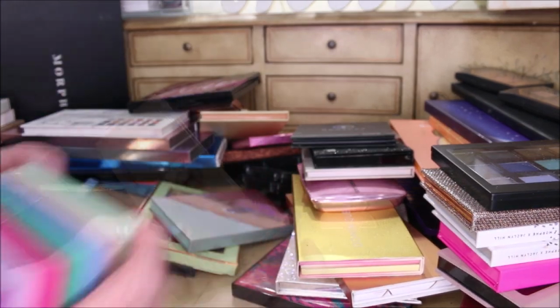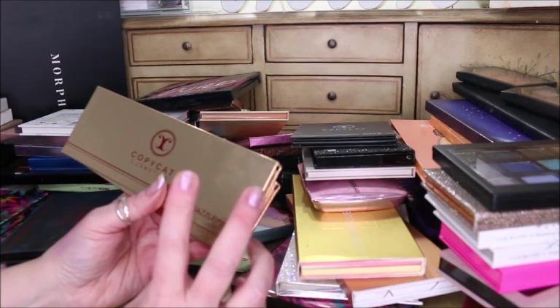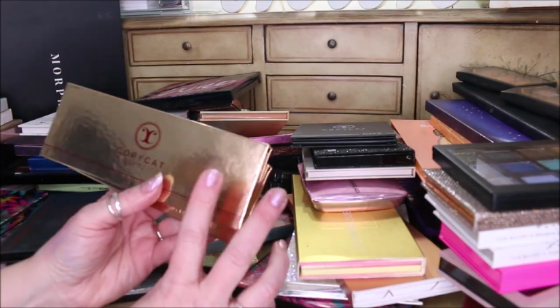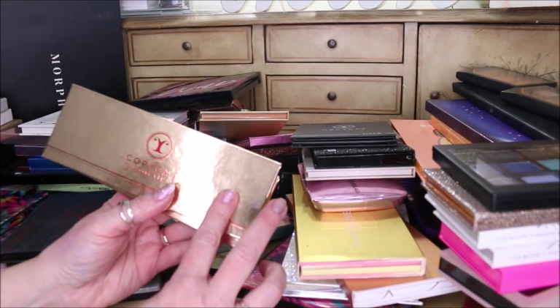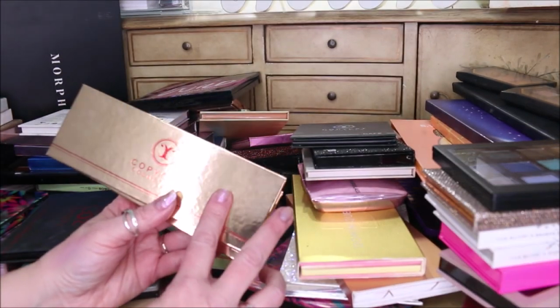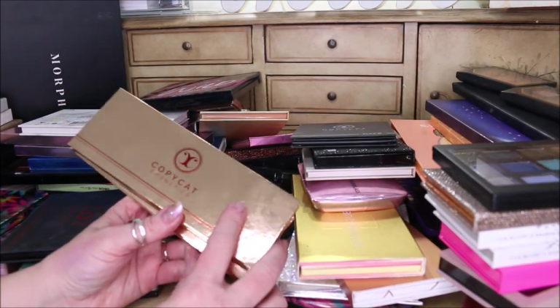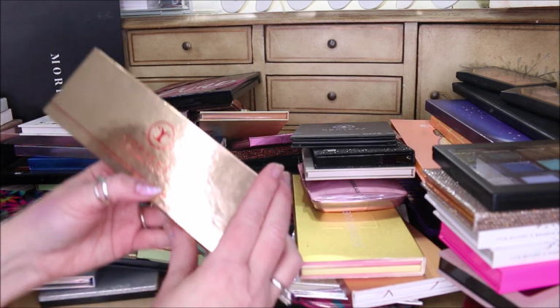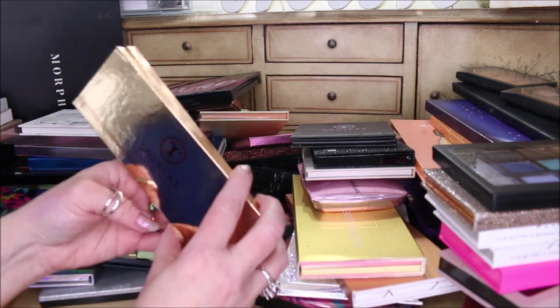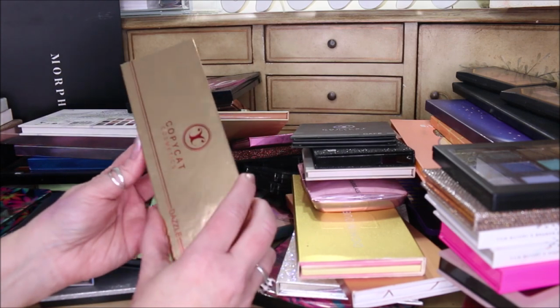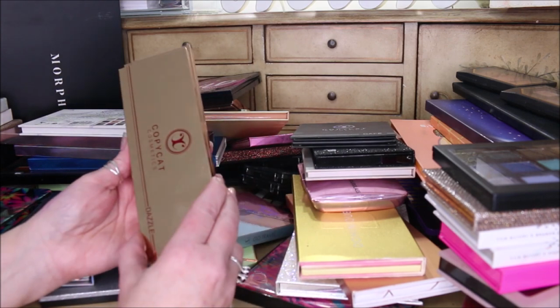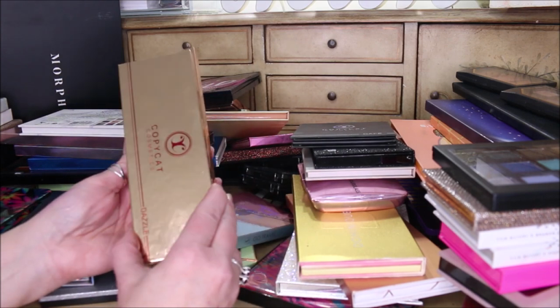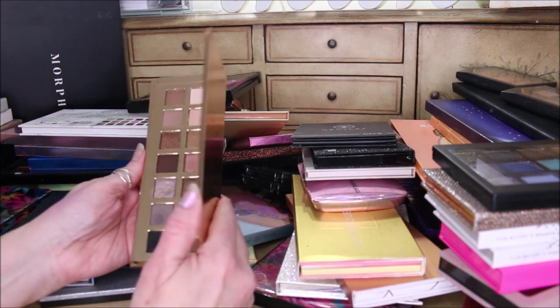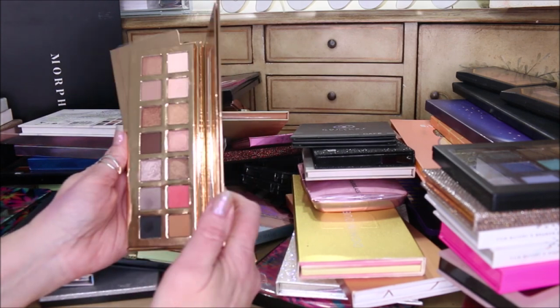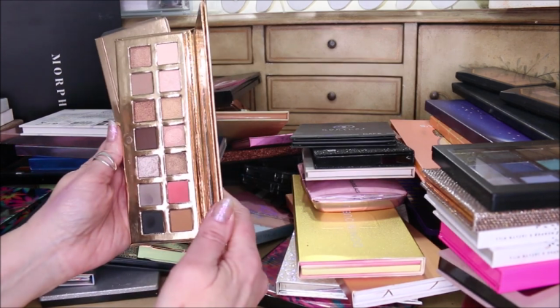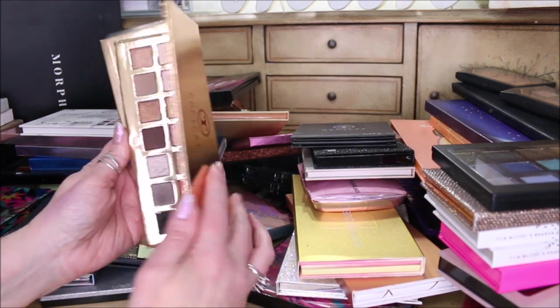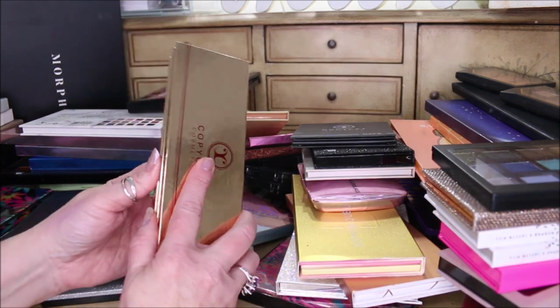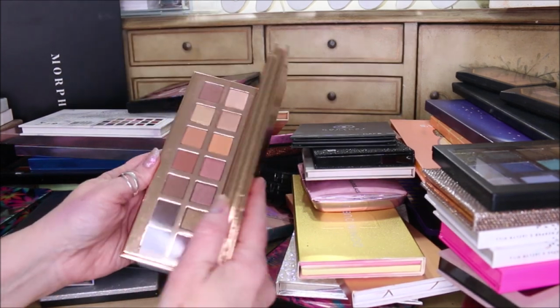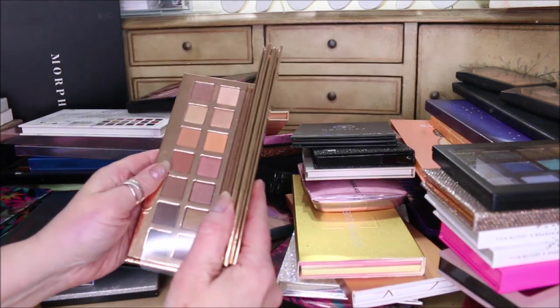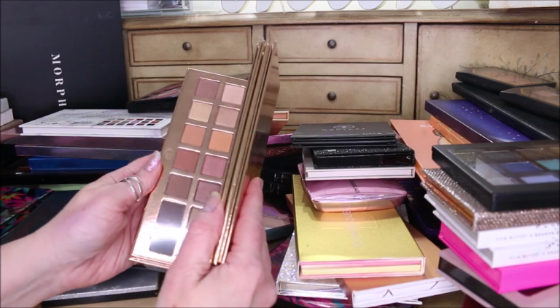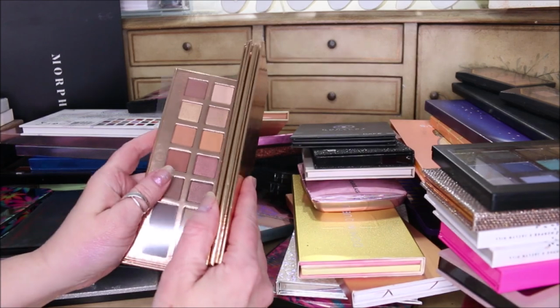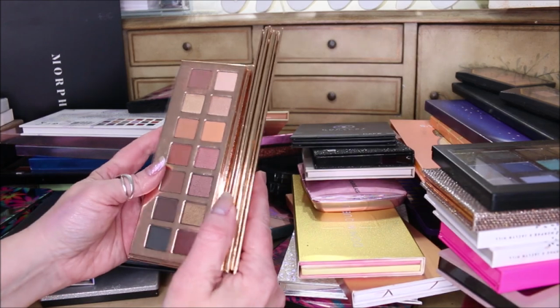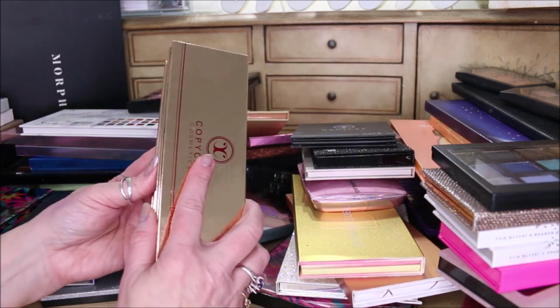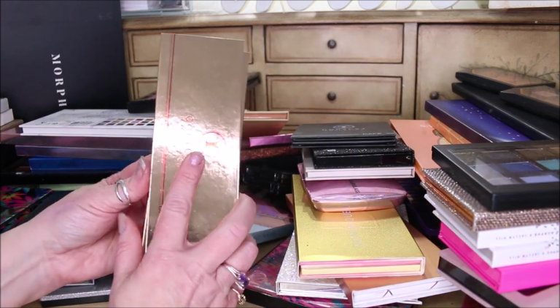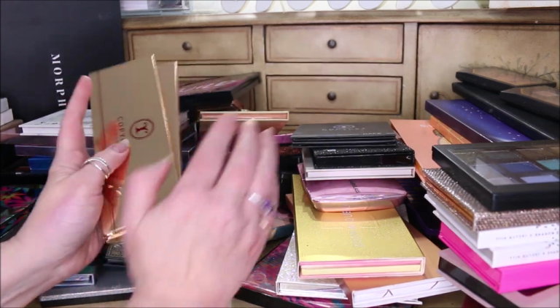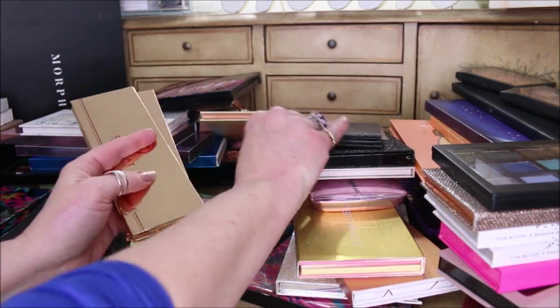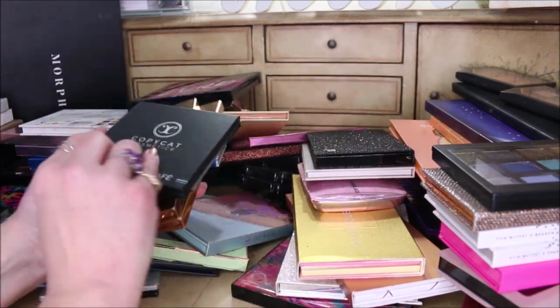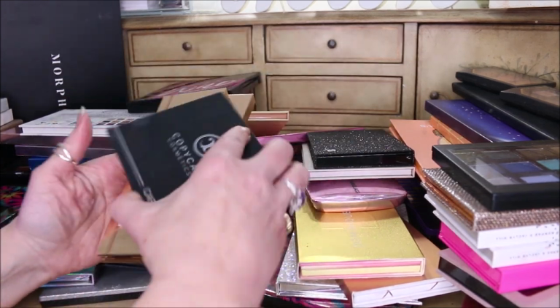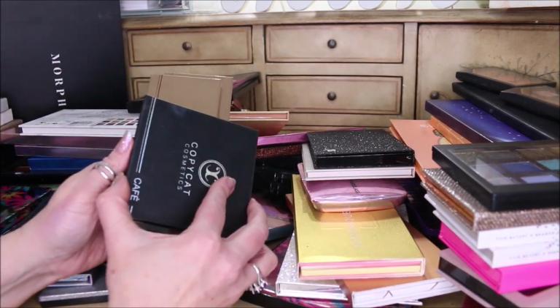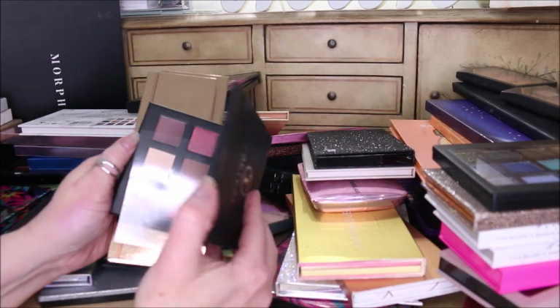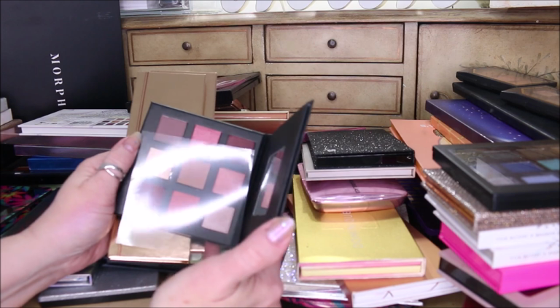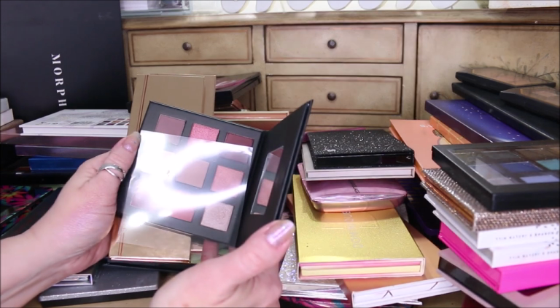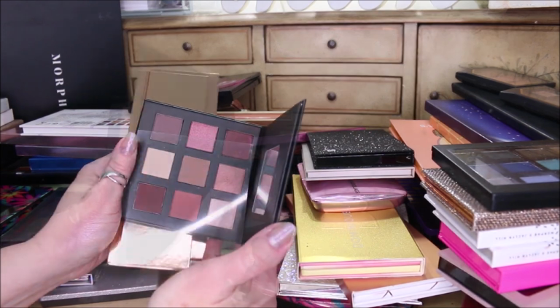I am decluttering every single palette I got from Copycat Beauty because the quality is just not there. I don't think they're that great. I used them and could not build up what I wanted or make them work for me.